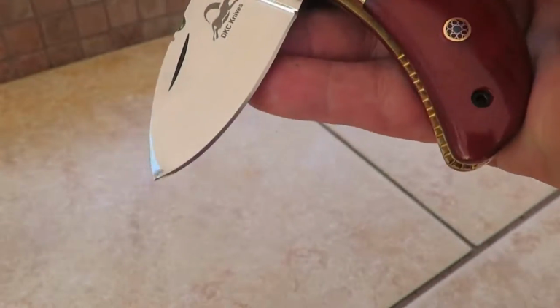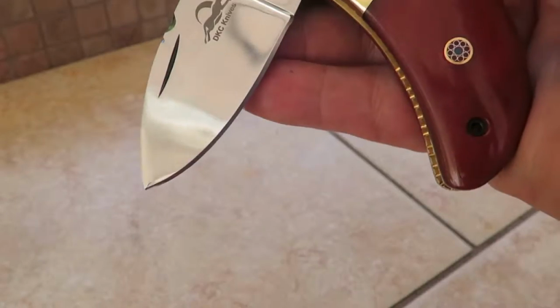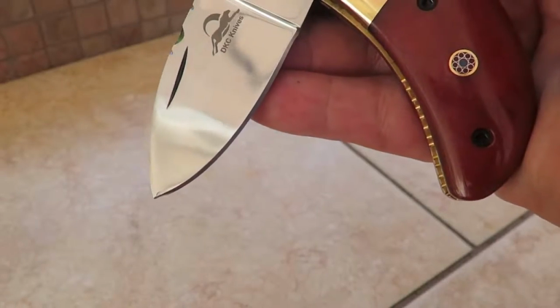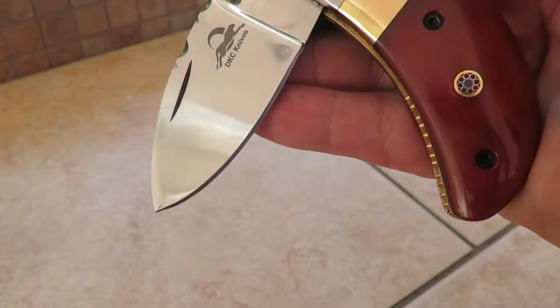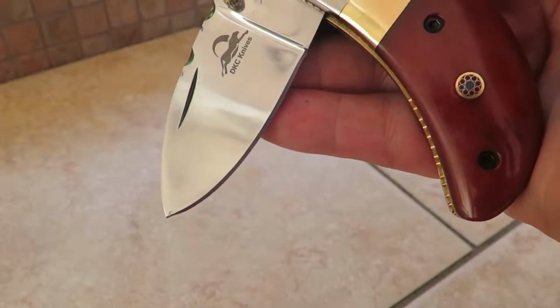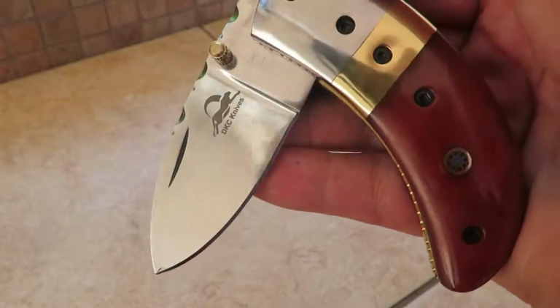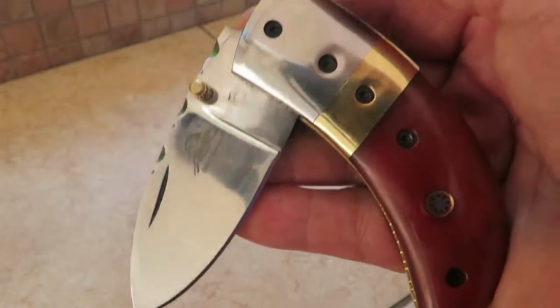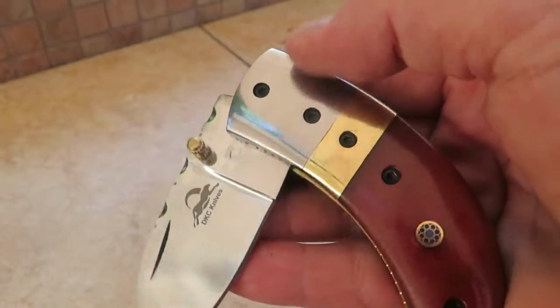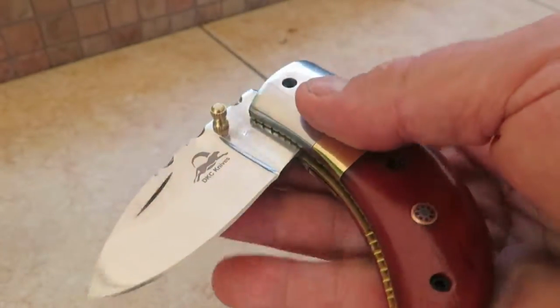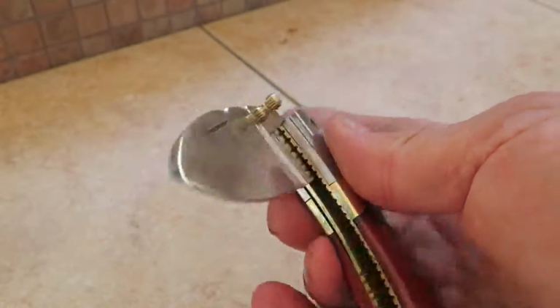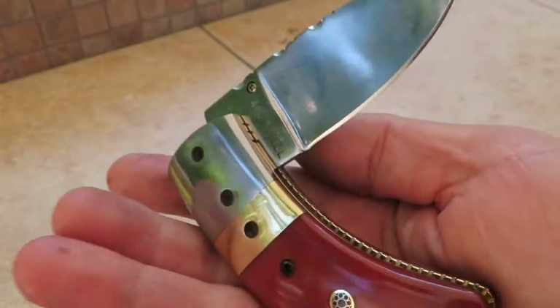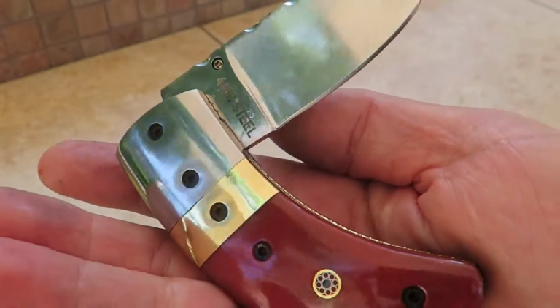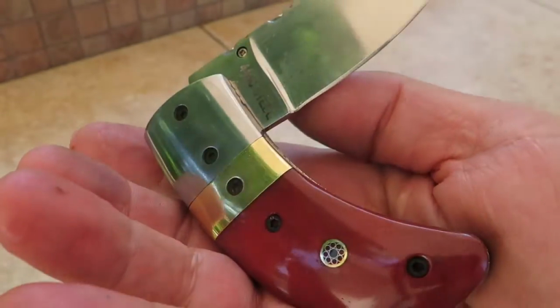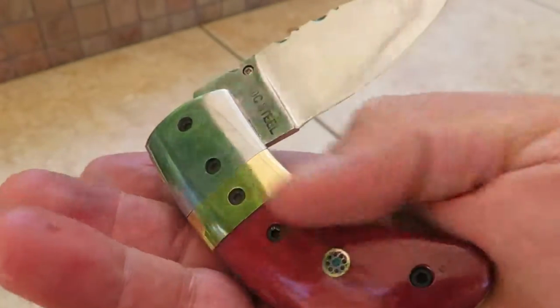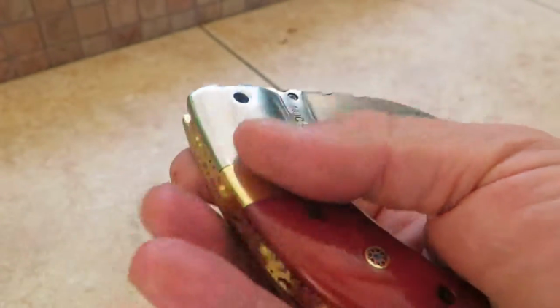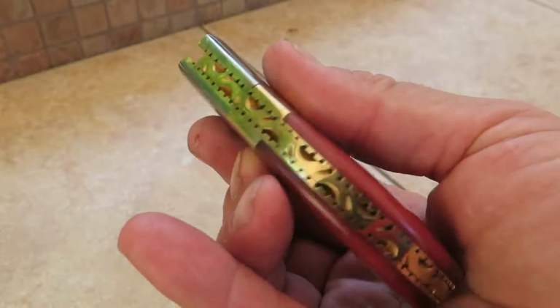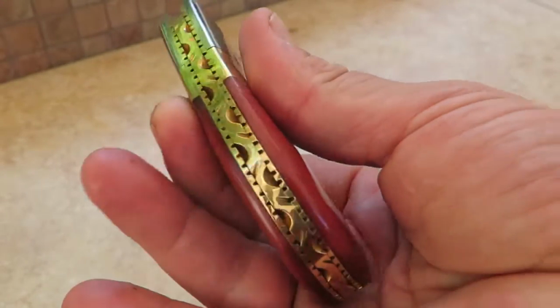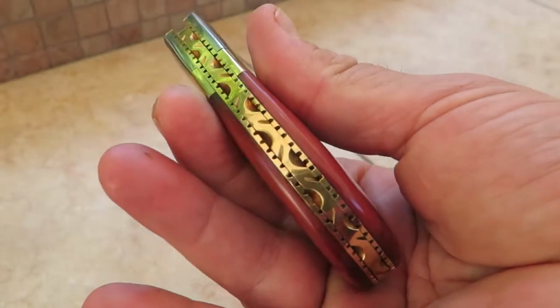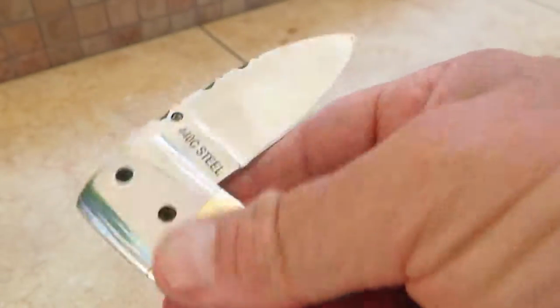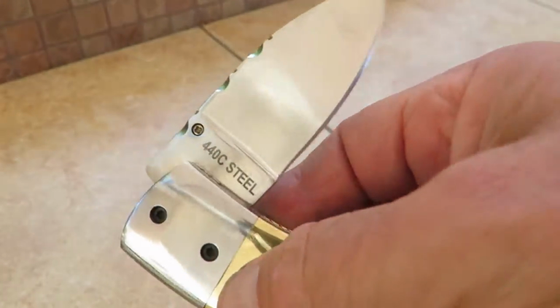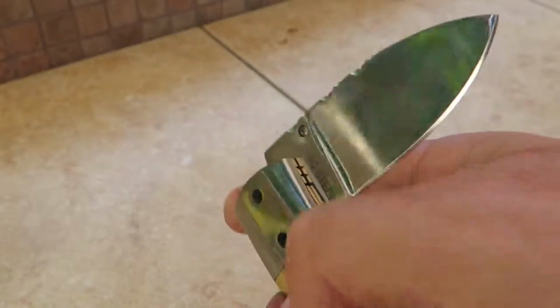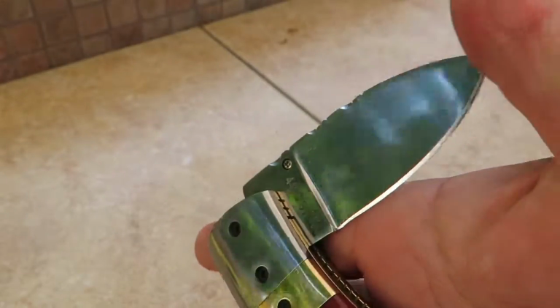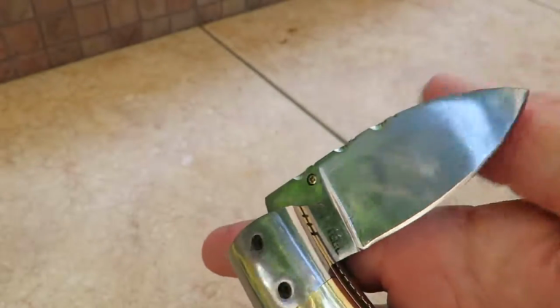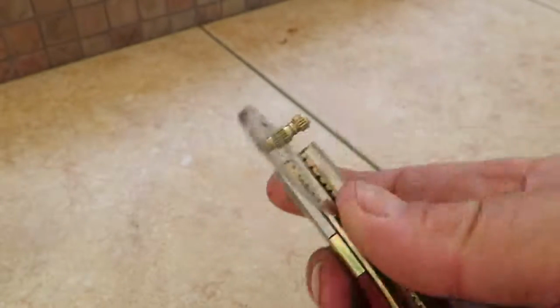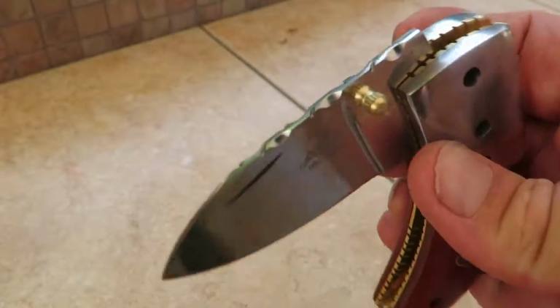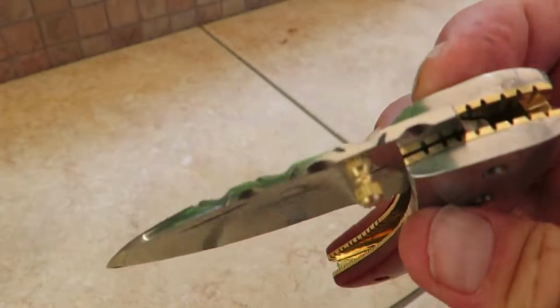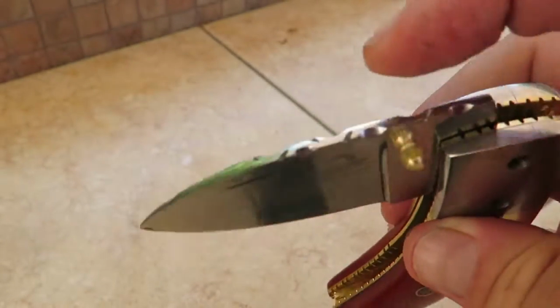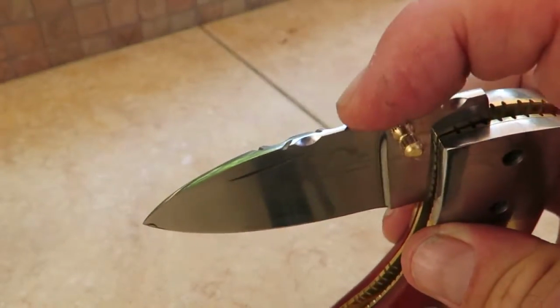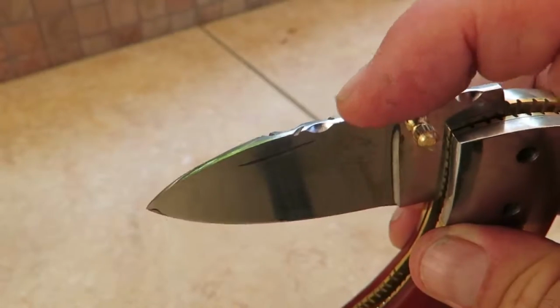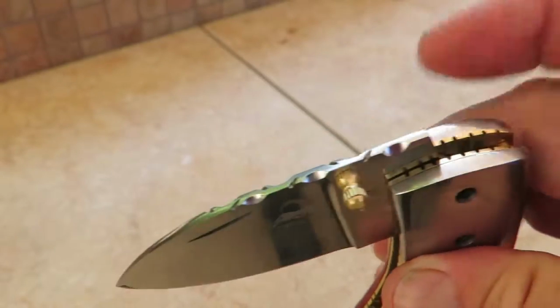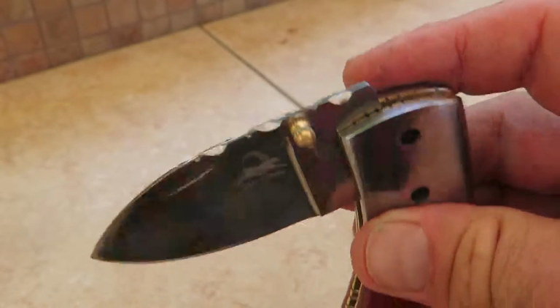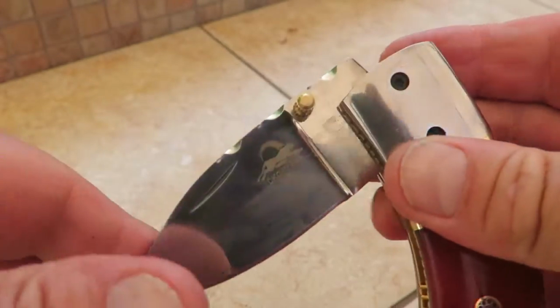This is in 440C high polish stainless steel. You can check it out — it's got beautiful file work in here, razor sharp, got to be careful. It has file work typically on the spine up here.